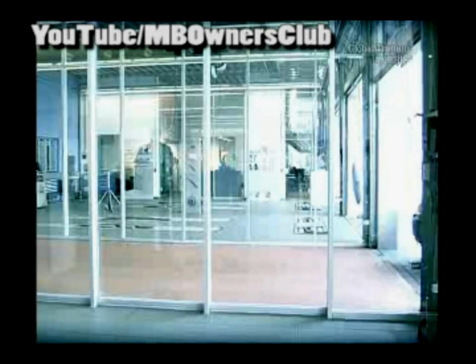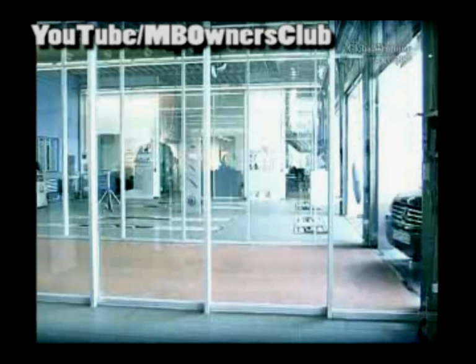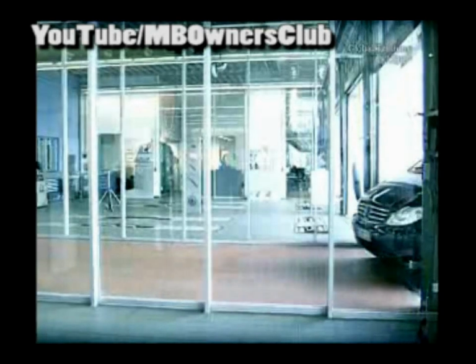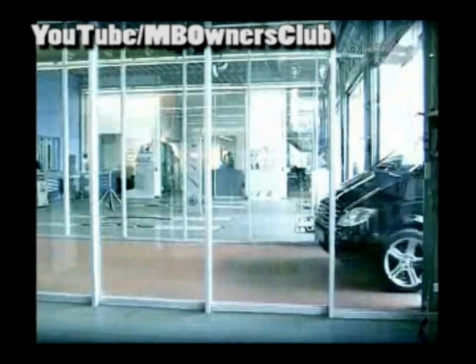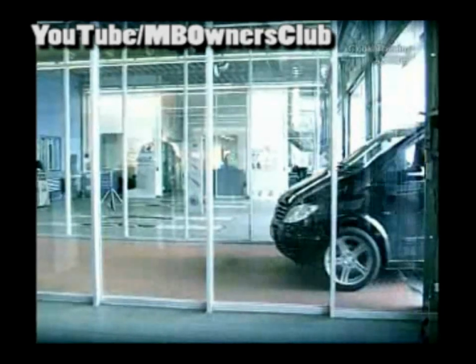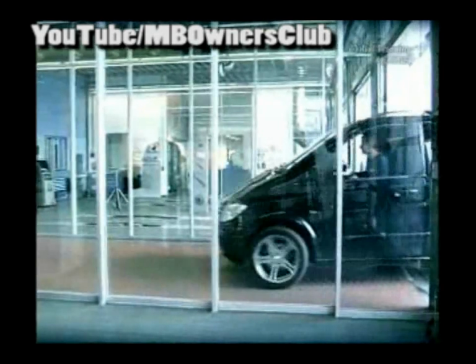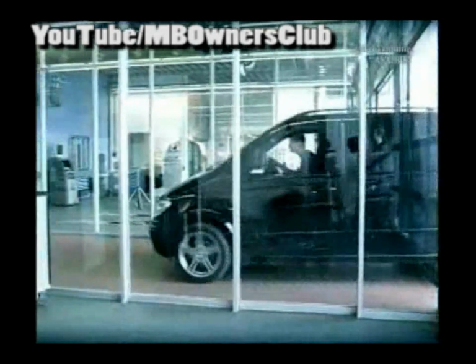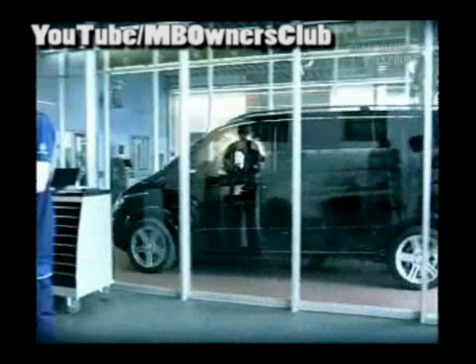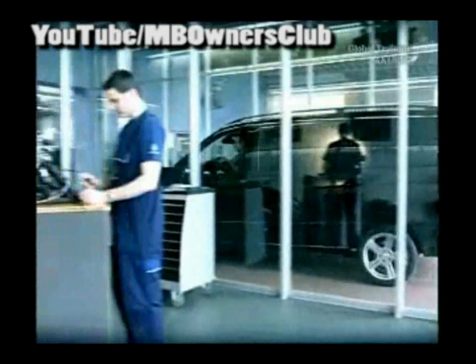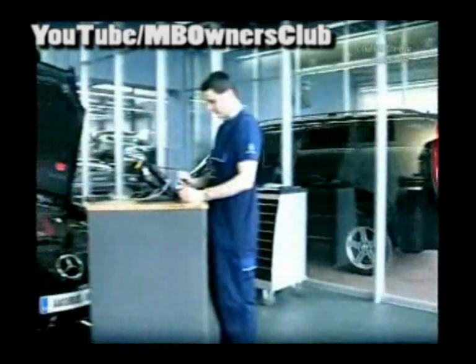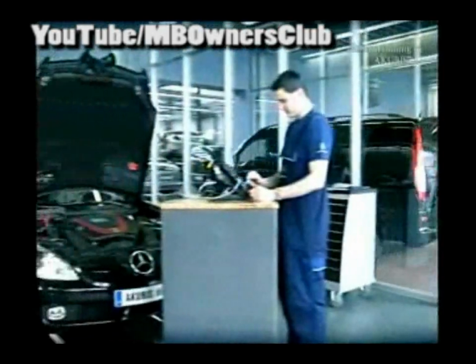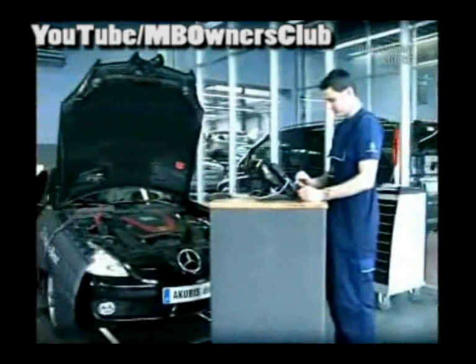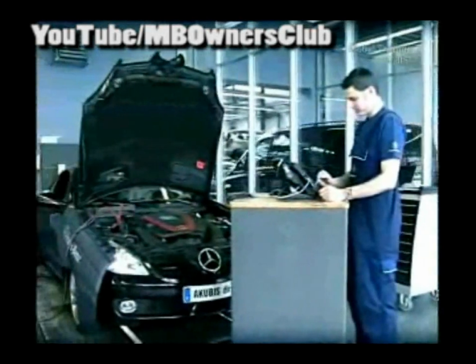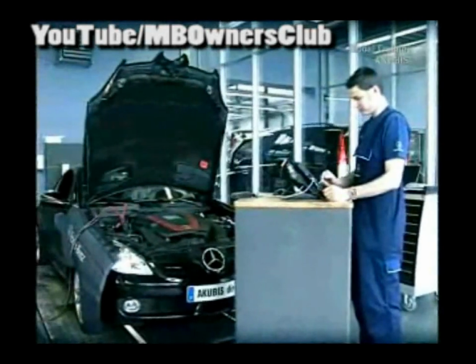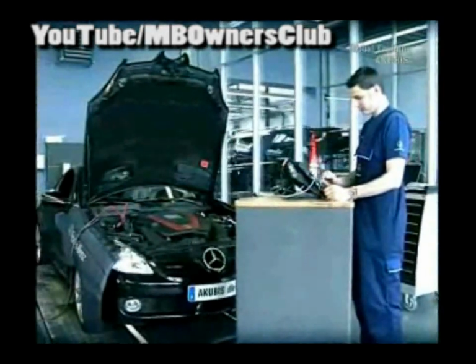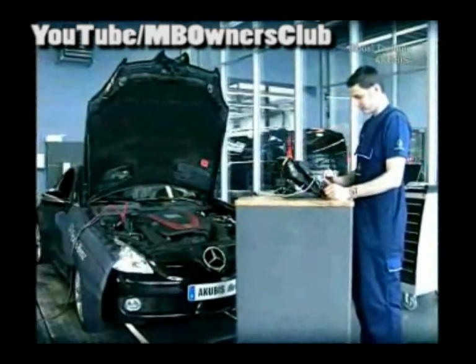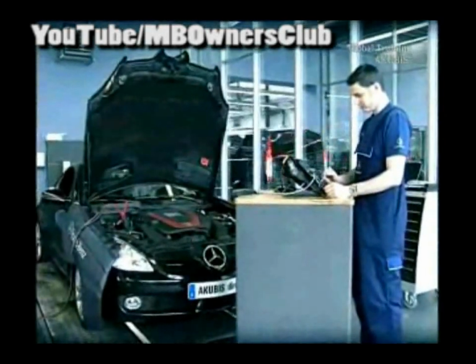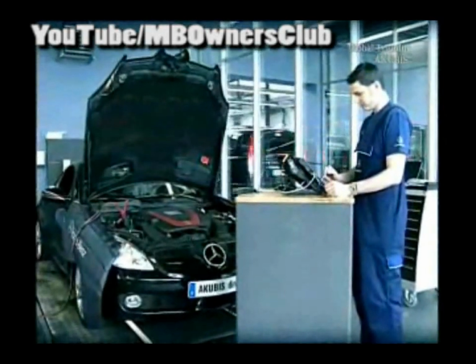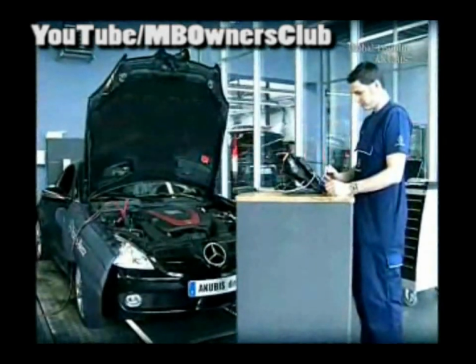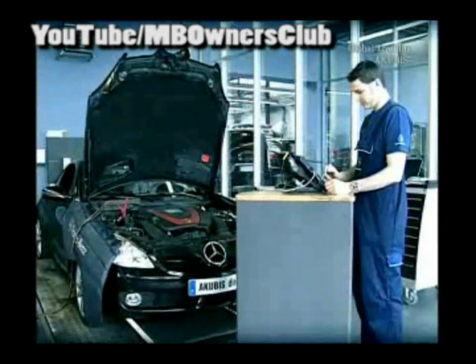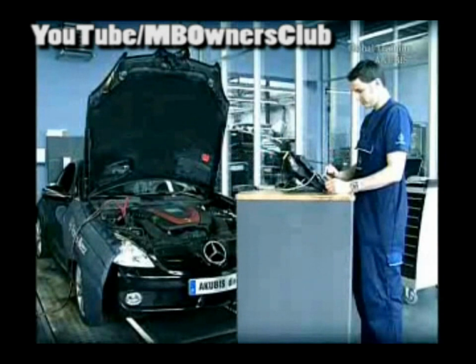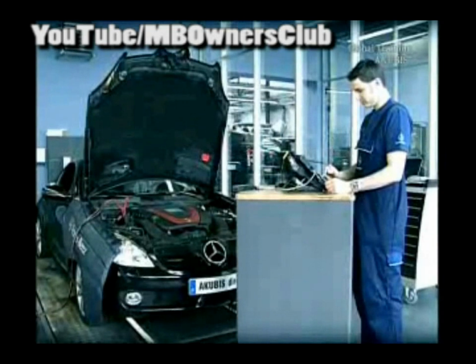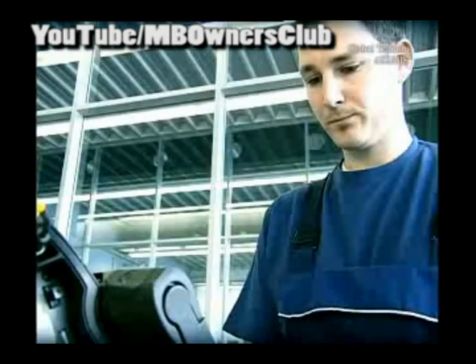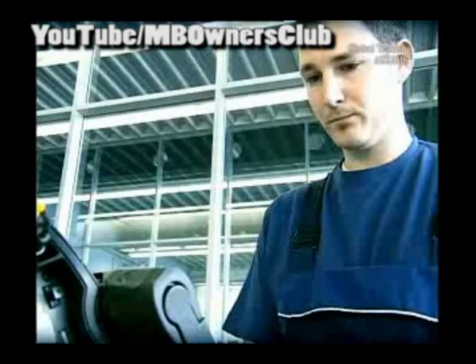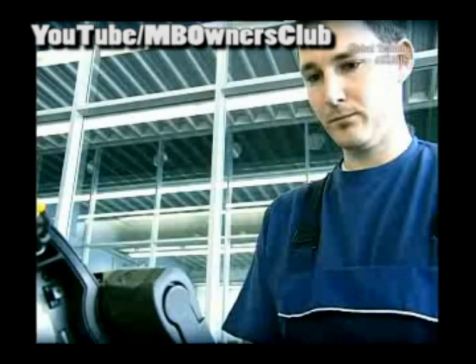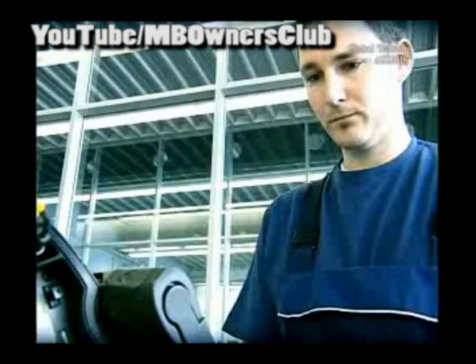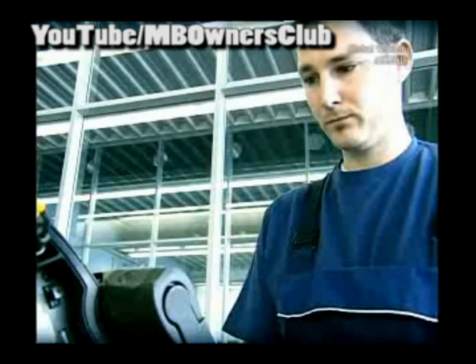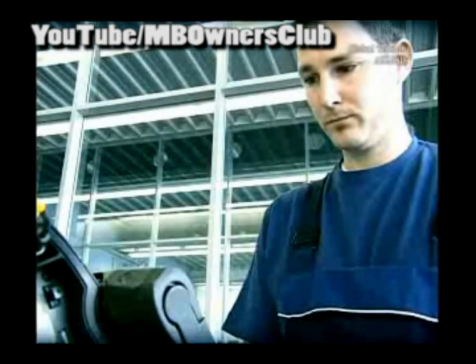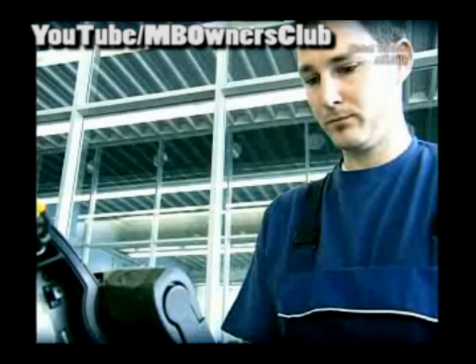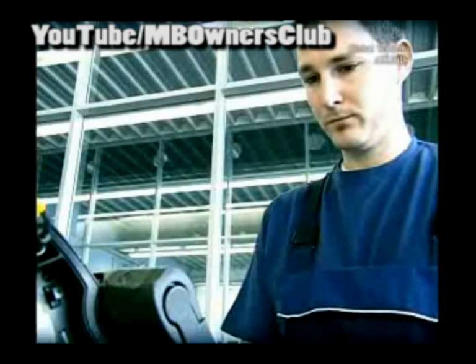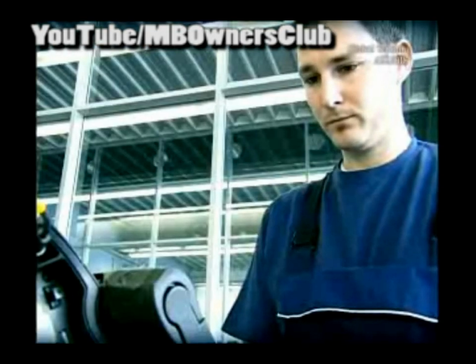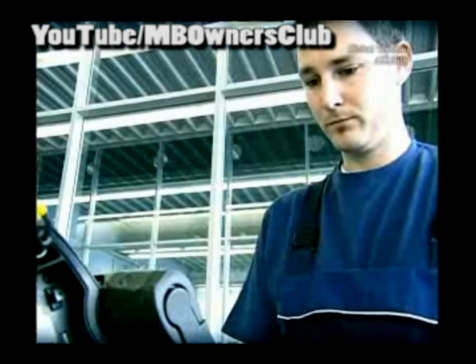From June 2010, vehicles are delivered with a modified 722.9 7G Tronic automatic transmission. Important here is, if you refill the fluid, you must check which fluid to use.